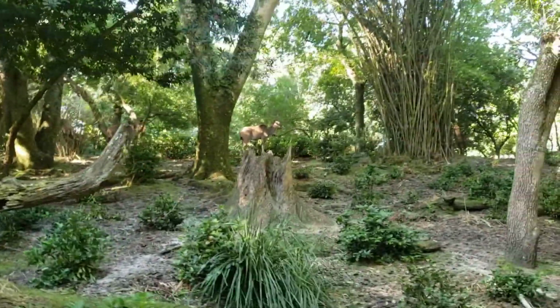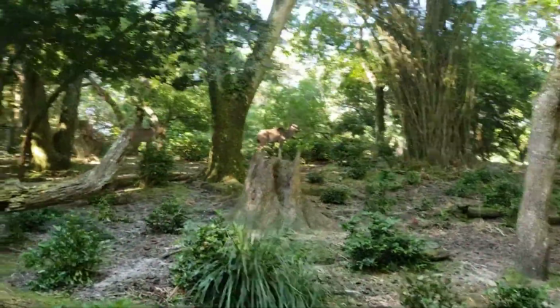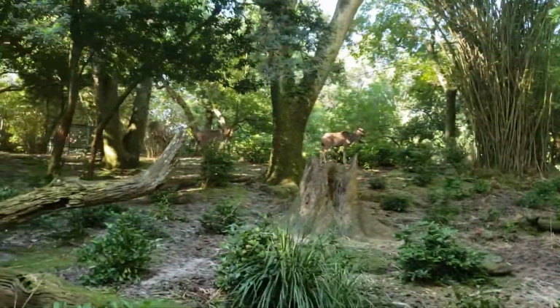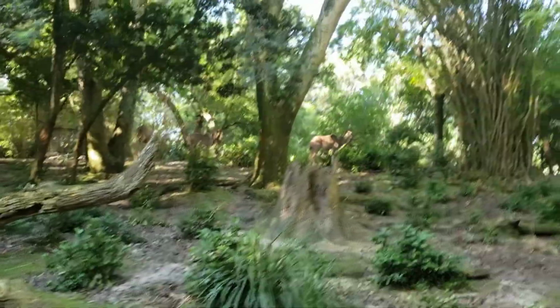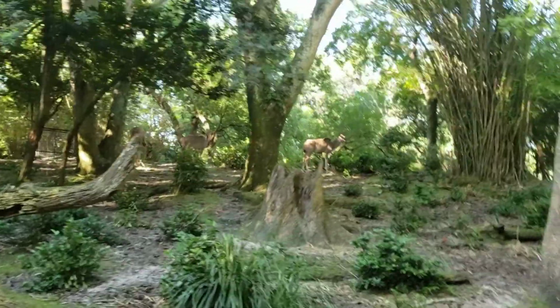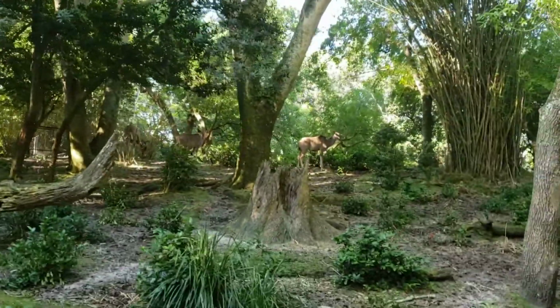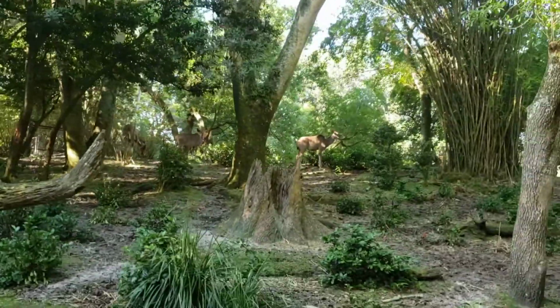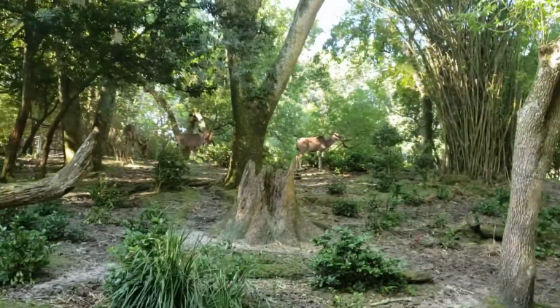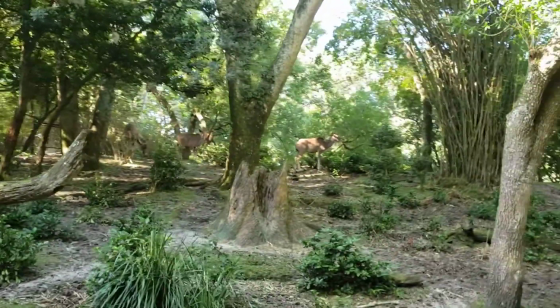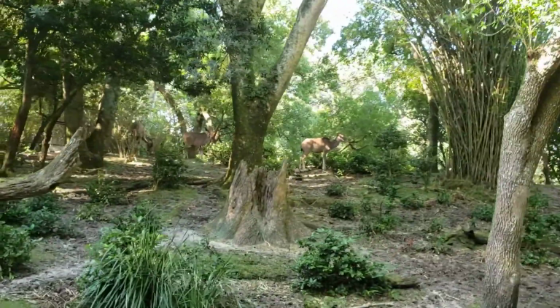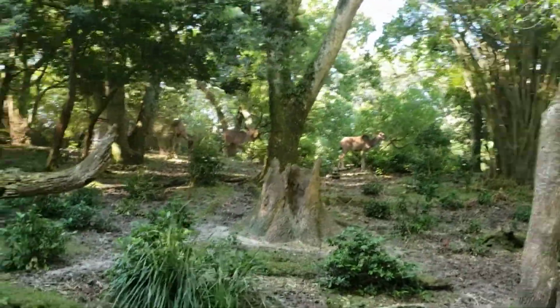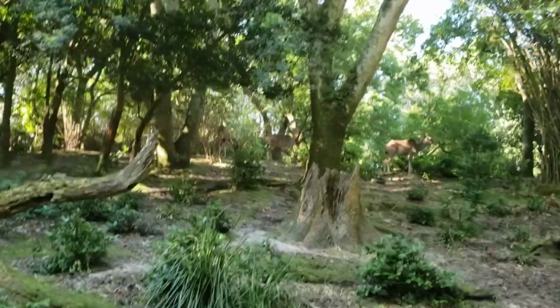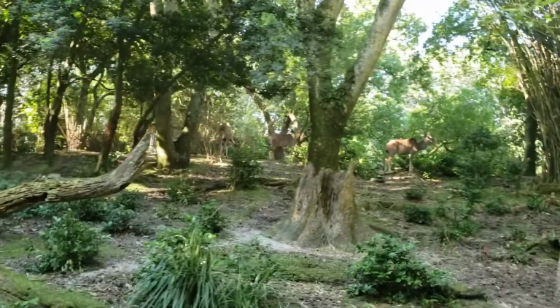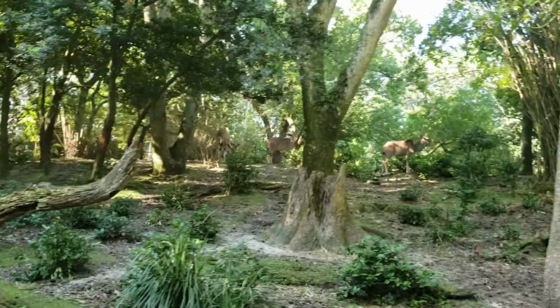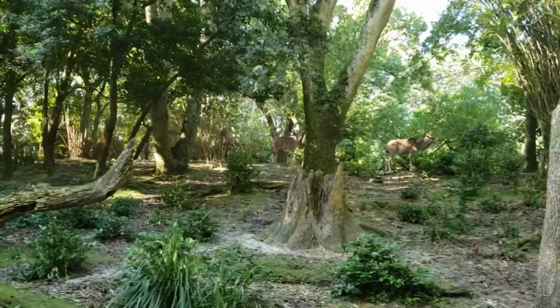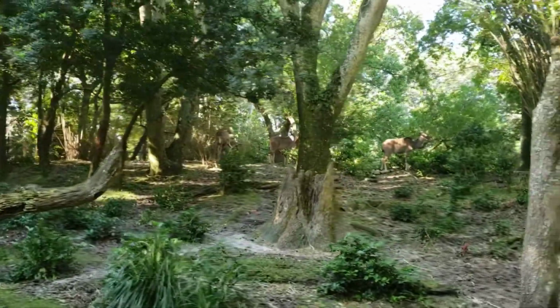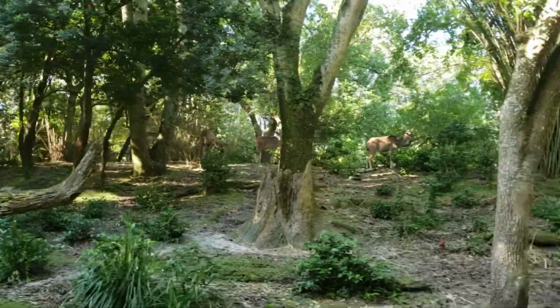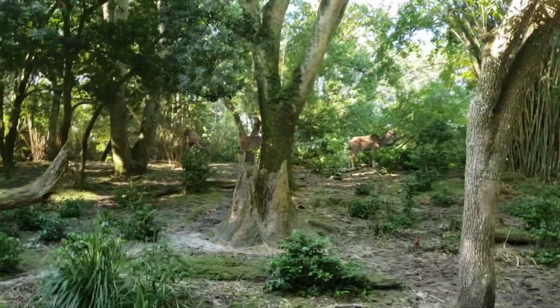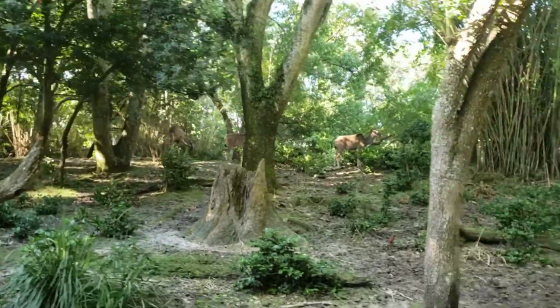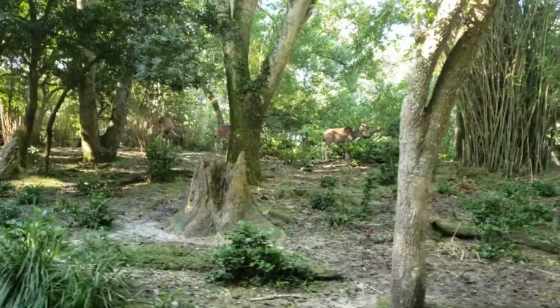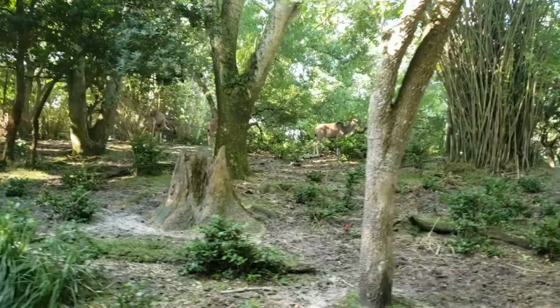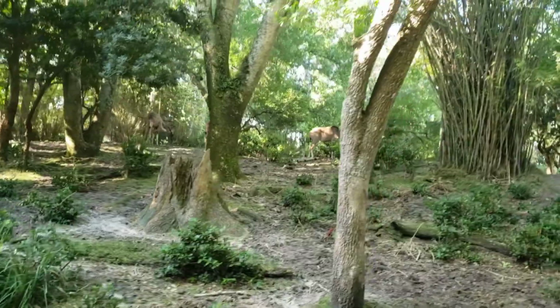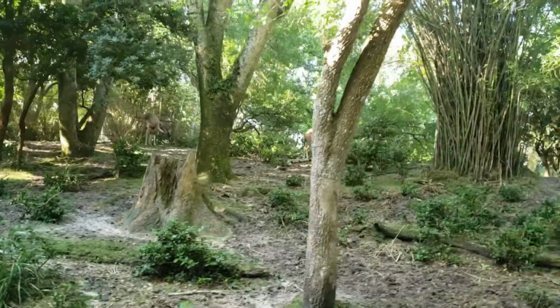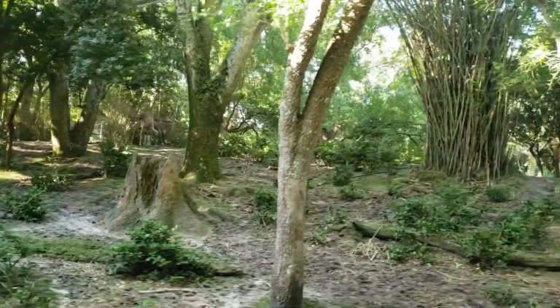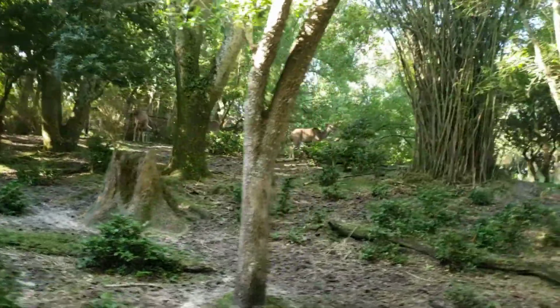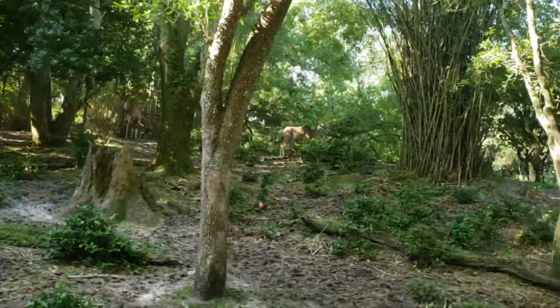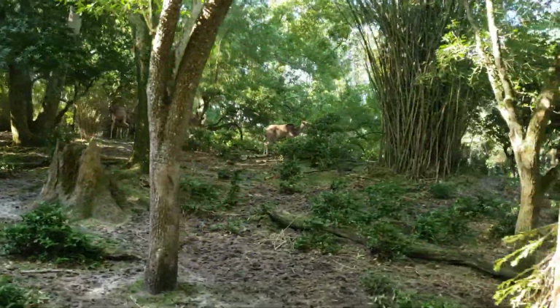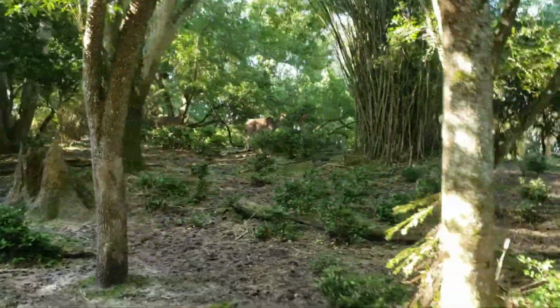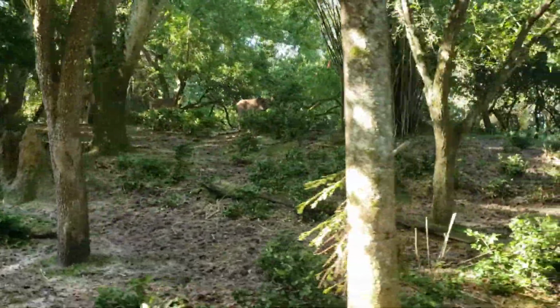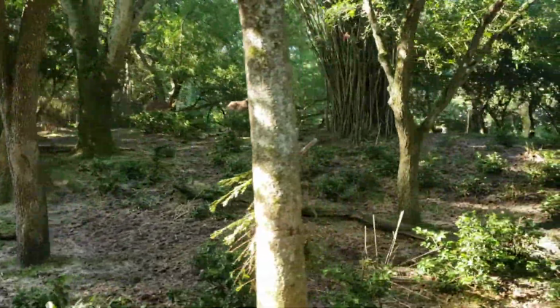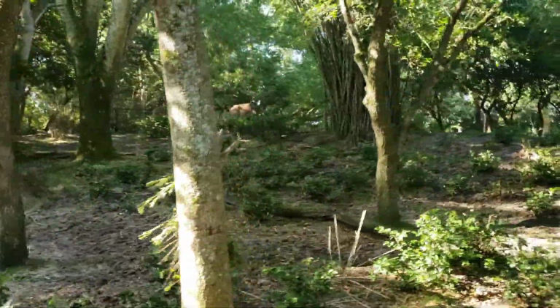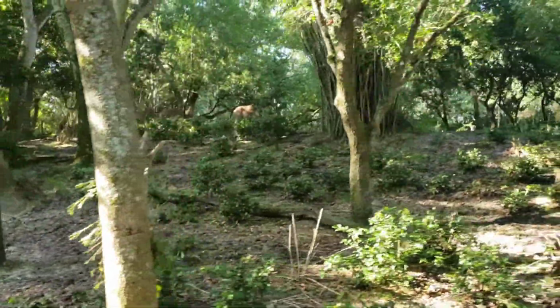Now if you look over to the left real quick, there are gray animals up there on the top of the hill that almost blend. Those are called greater kudus, and those are female greater kudus. You can tell that because, well, they have no horns.